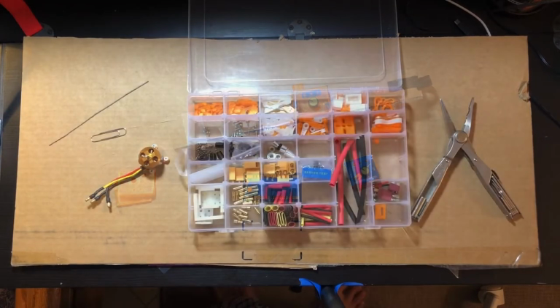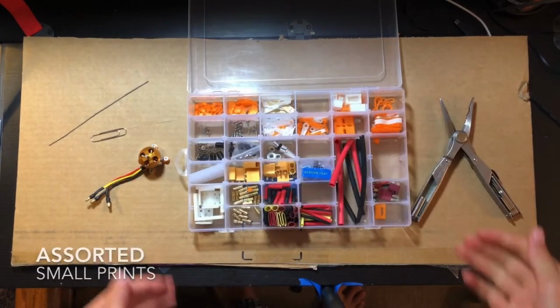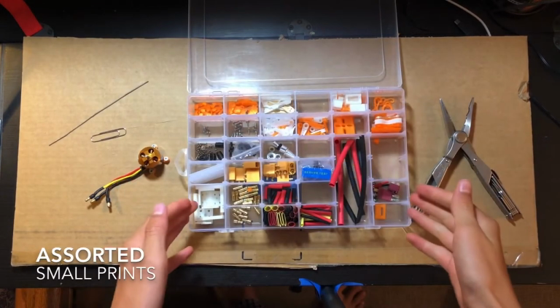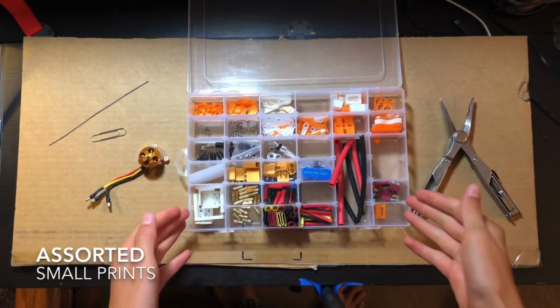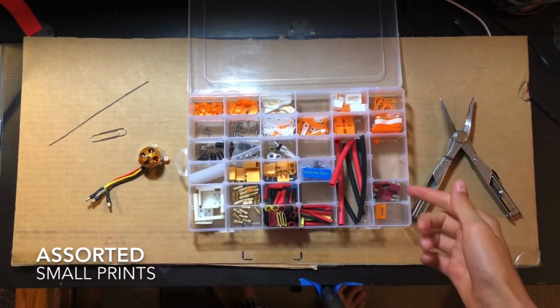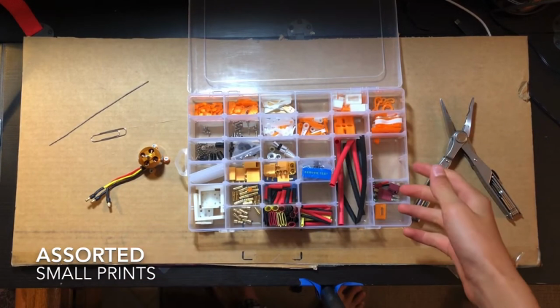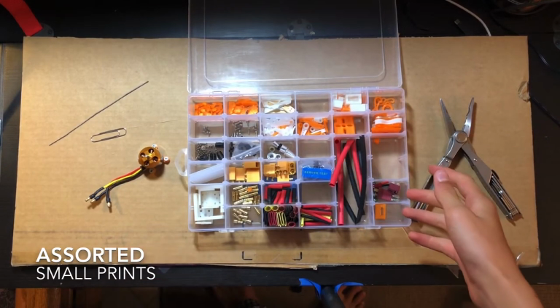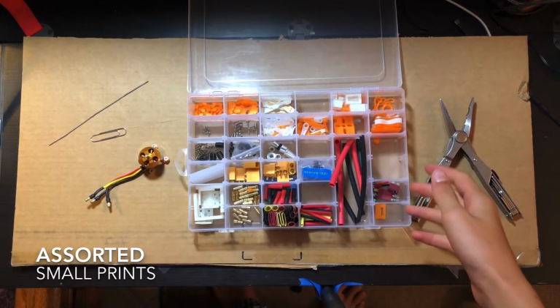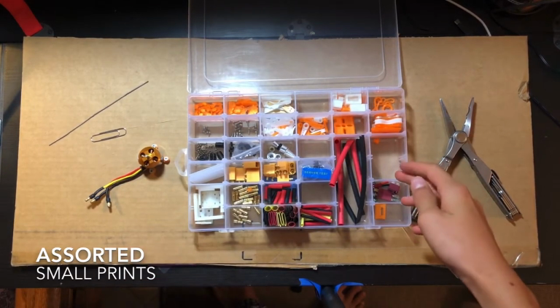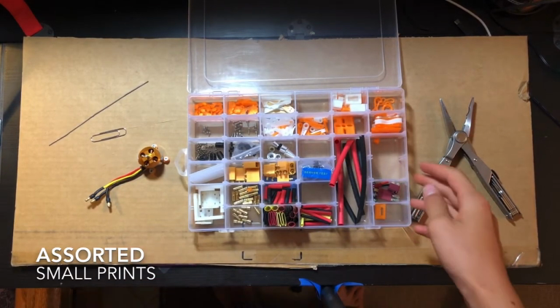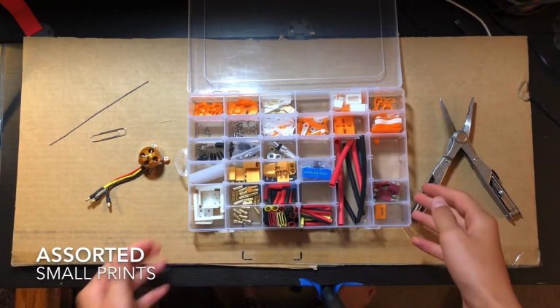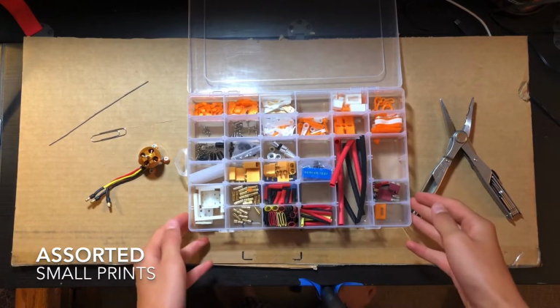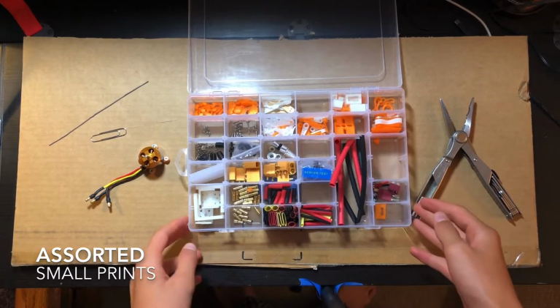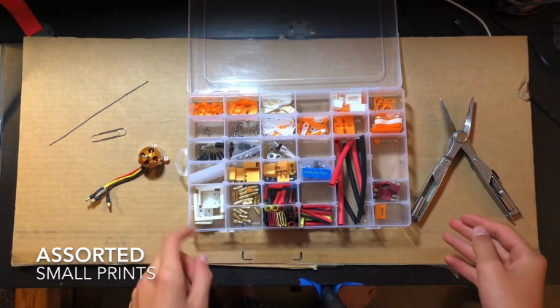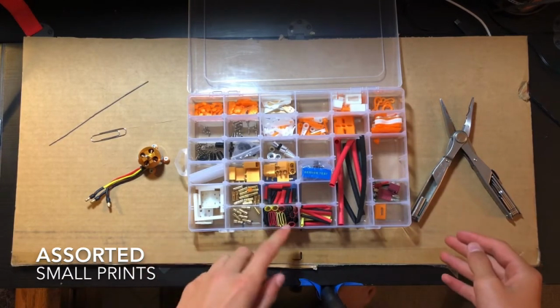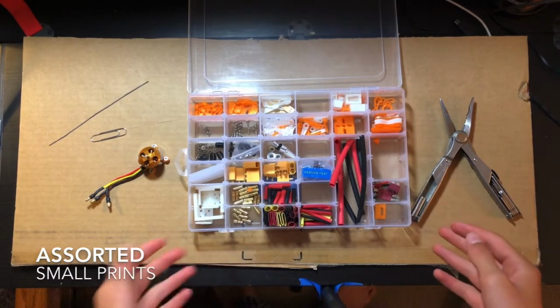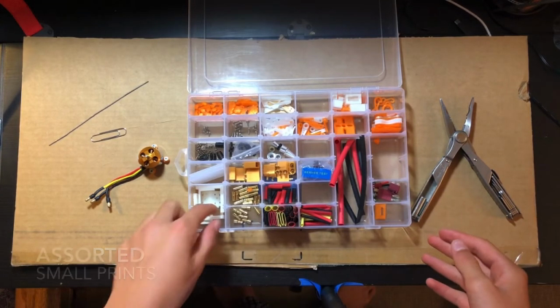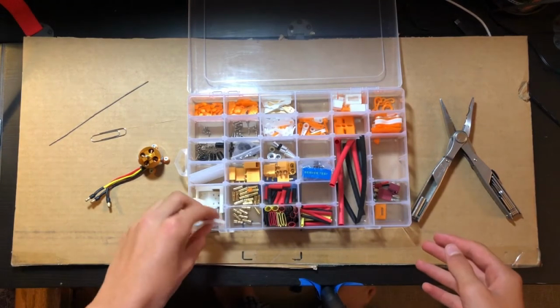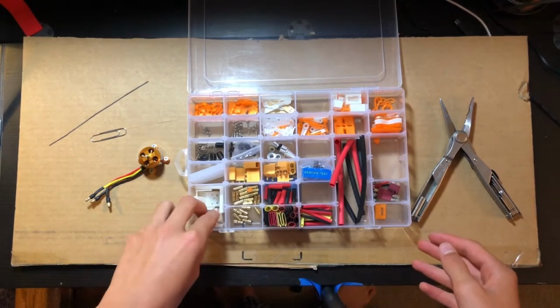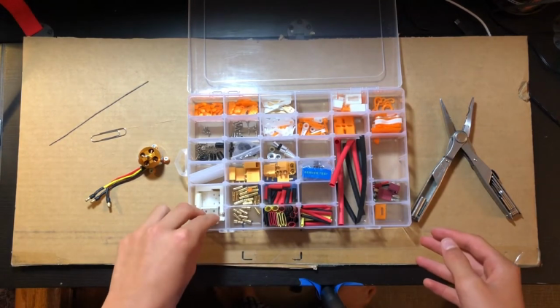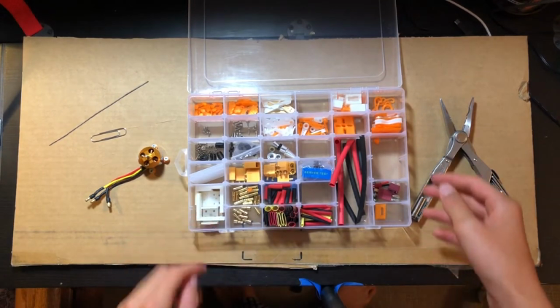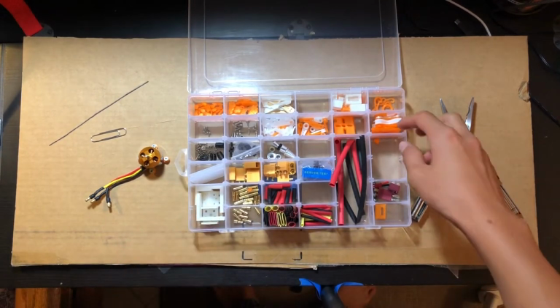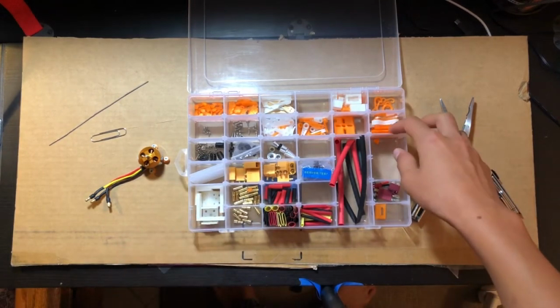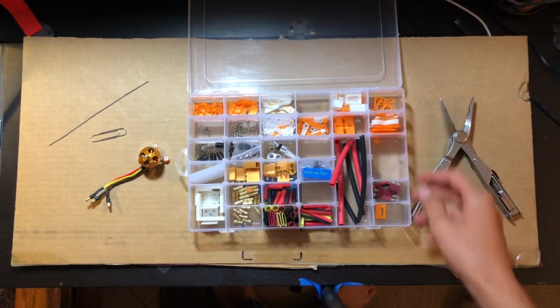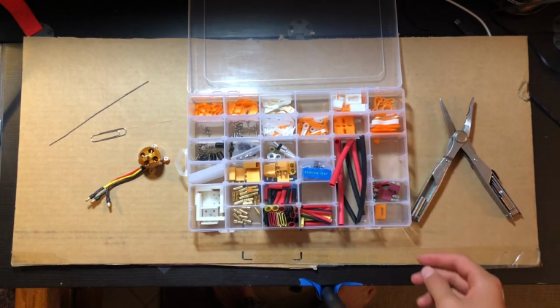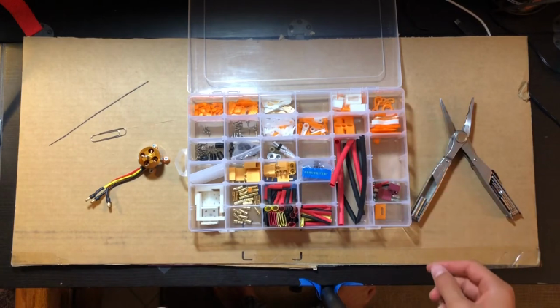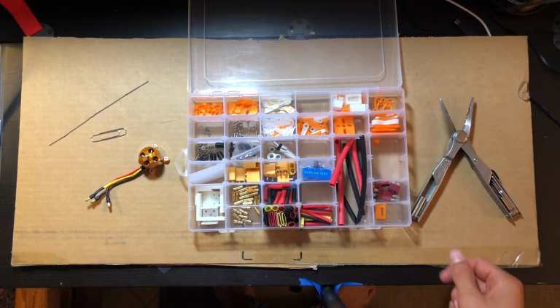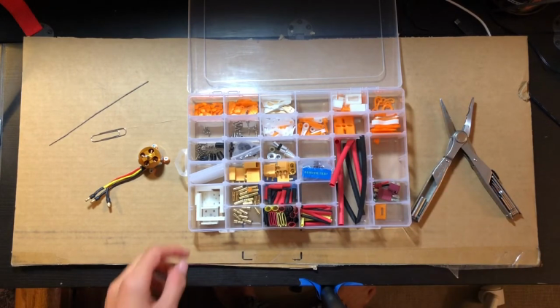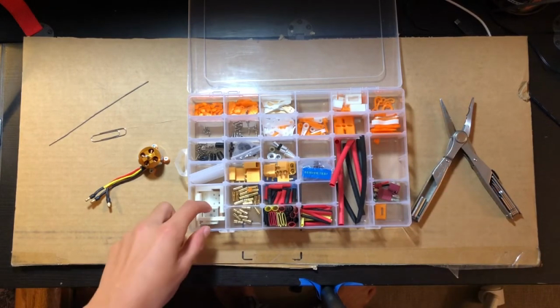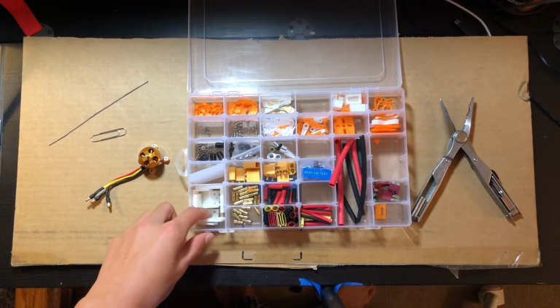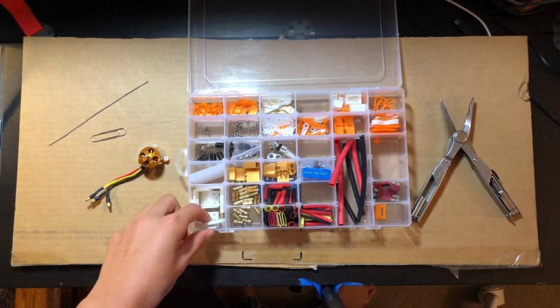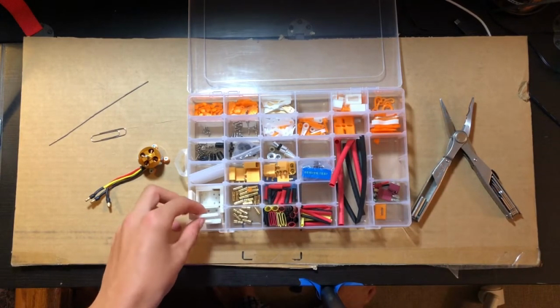This is my small parts organizer box. It has my heat shrink and also contains some of these 3D printed accessories and little bits and pieces.